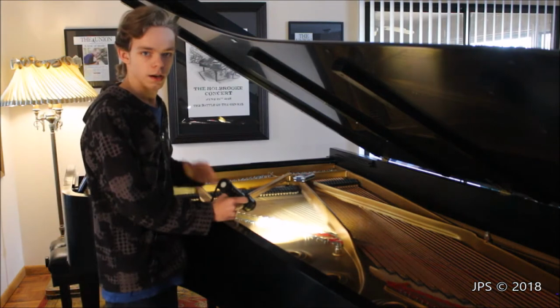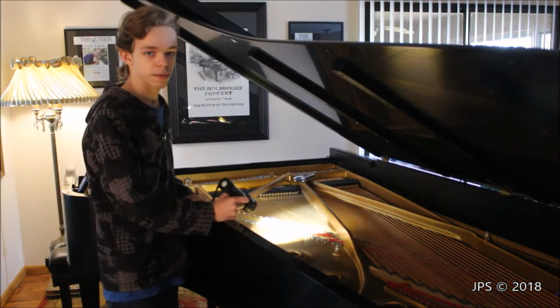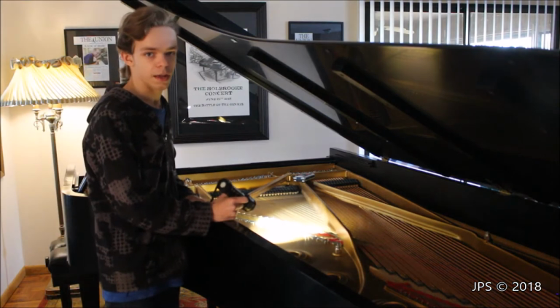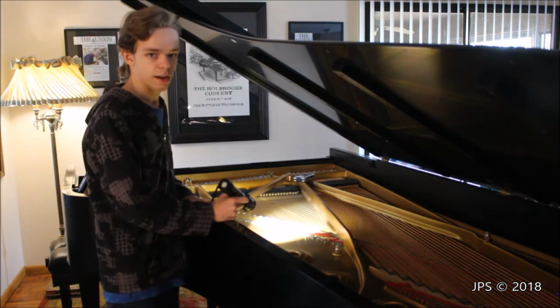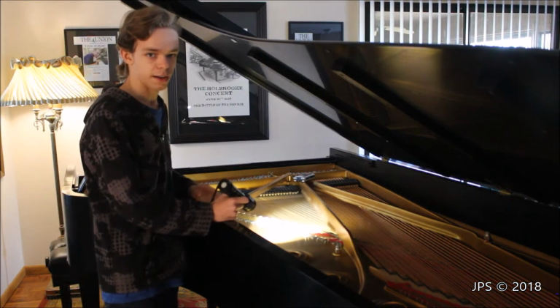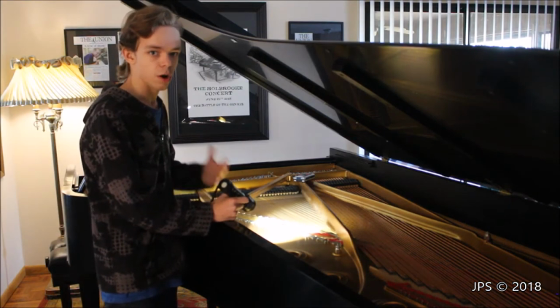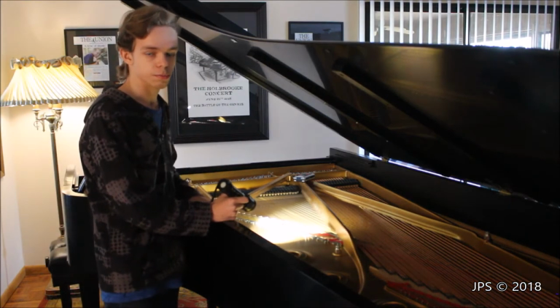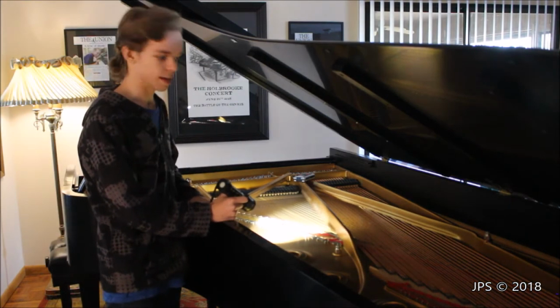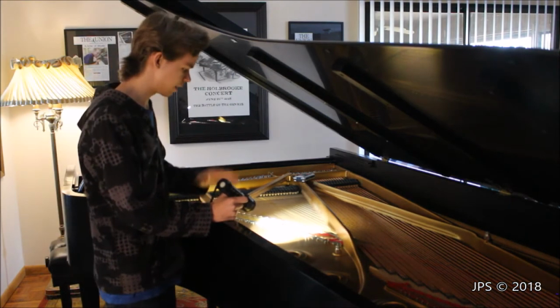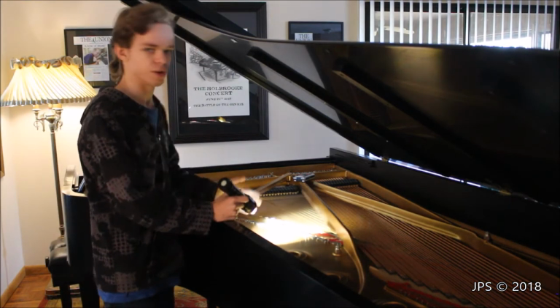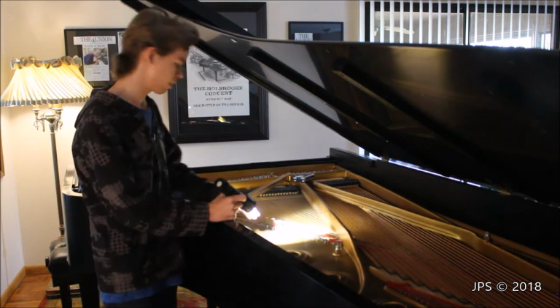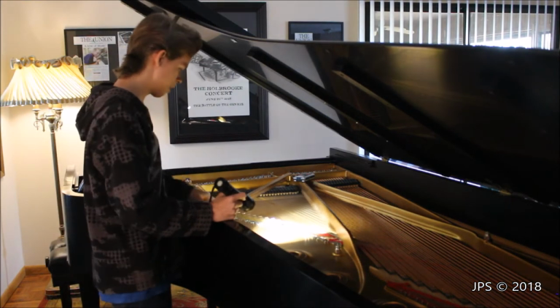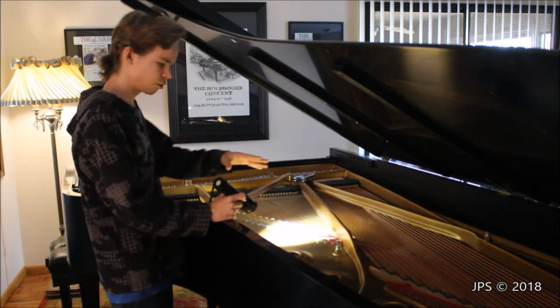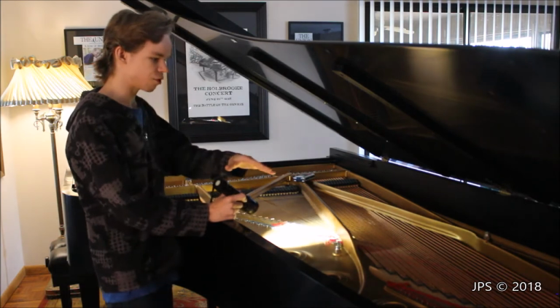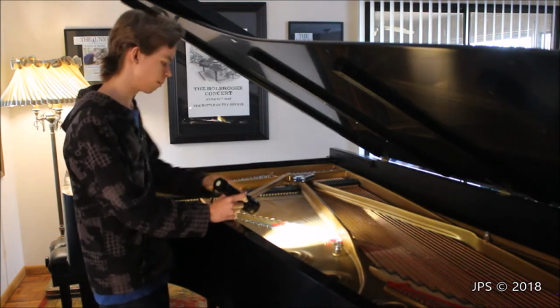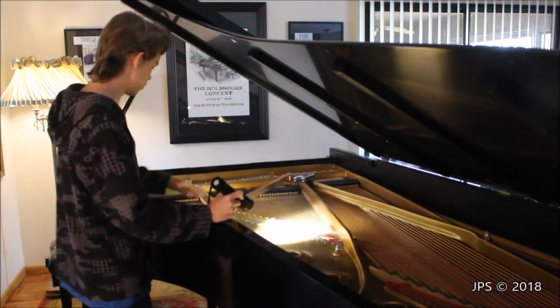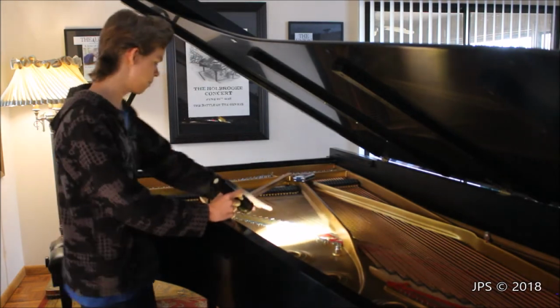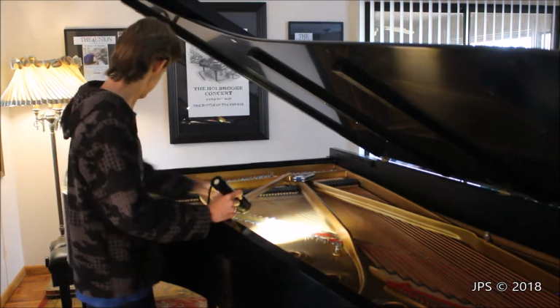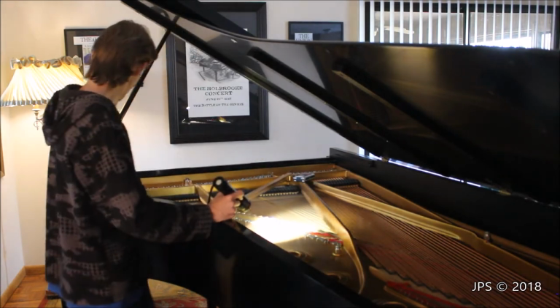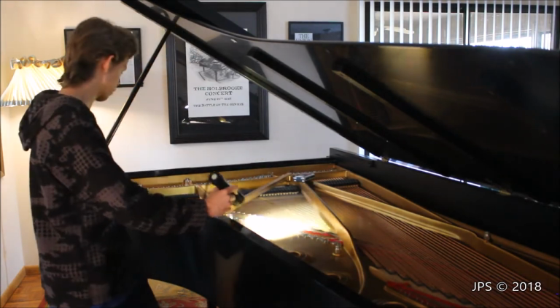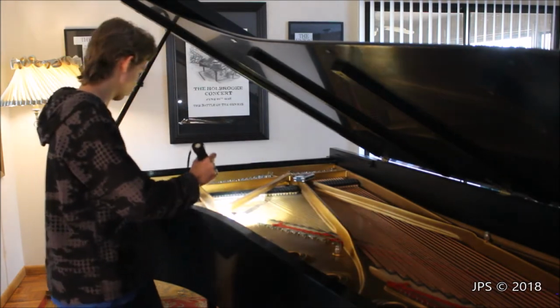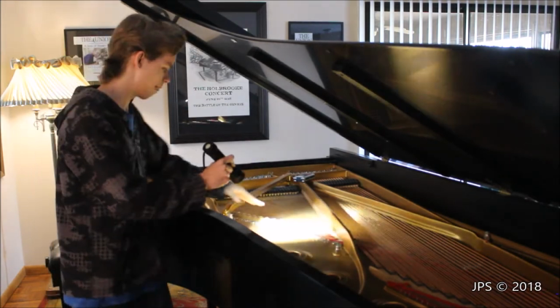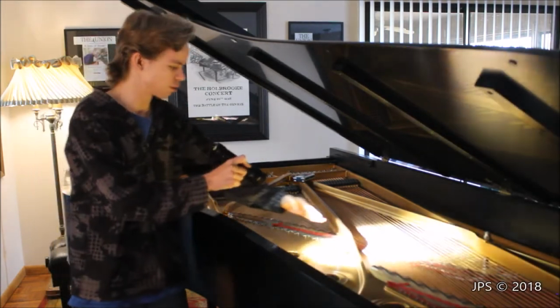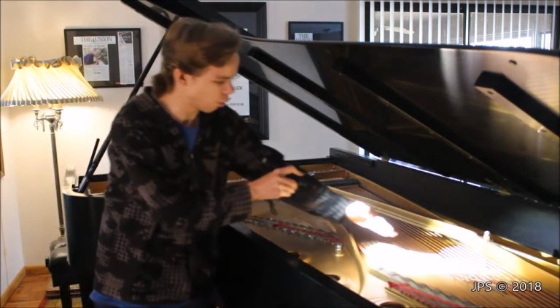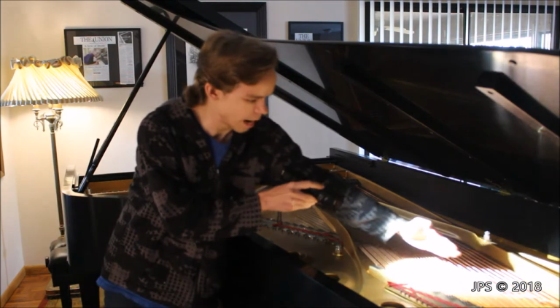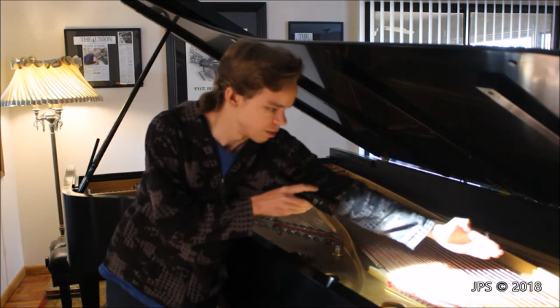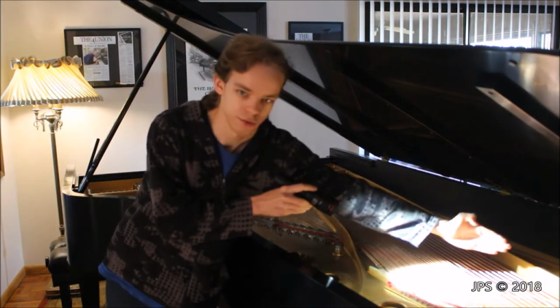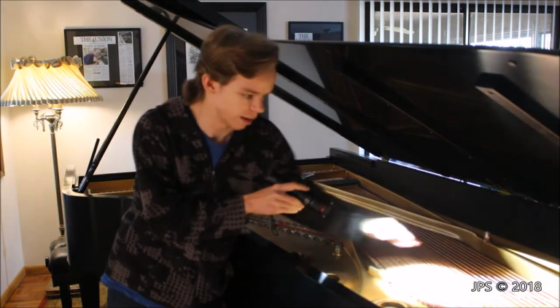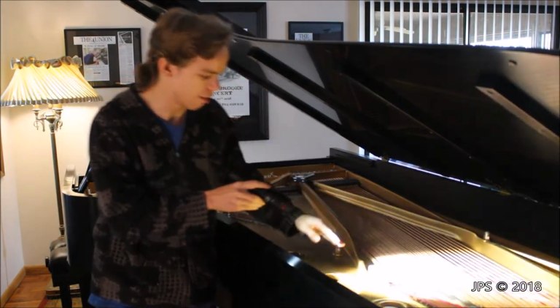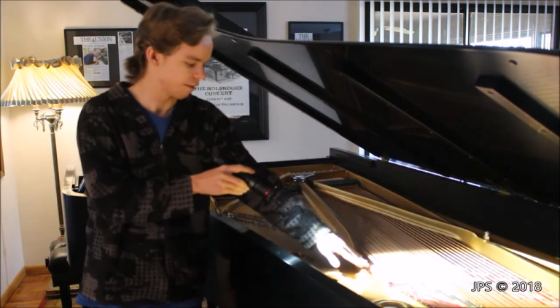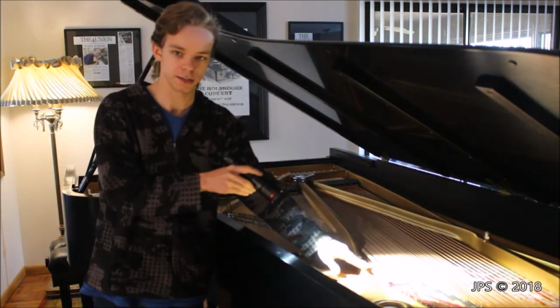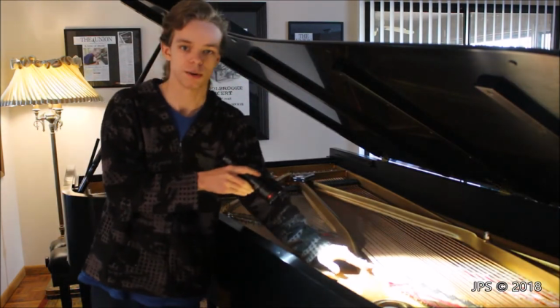Another place that pianos can have cracks, which can also produce sounds, is the bridges. There are two different bridges on a piano: you have the main bridge that runs all the way from up here down underneath the strings, and then you have the bass bridge down here.